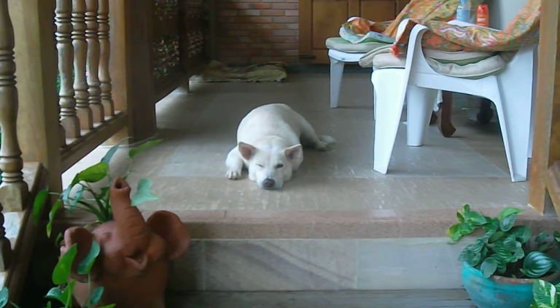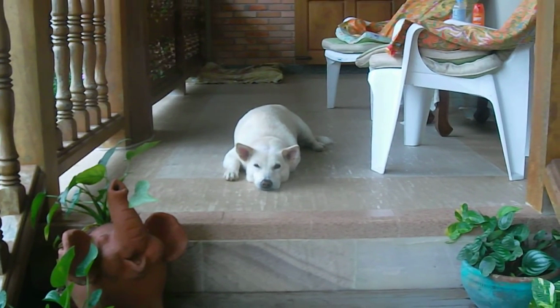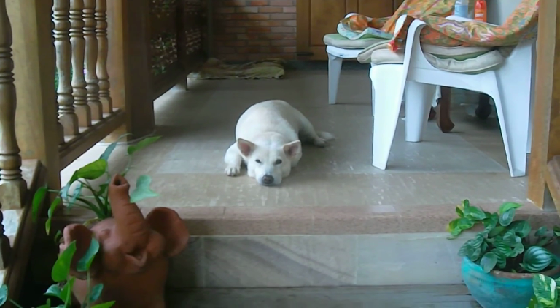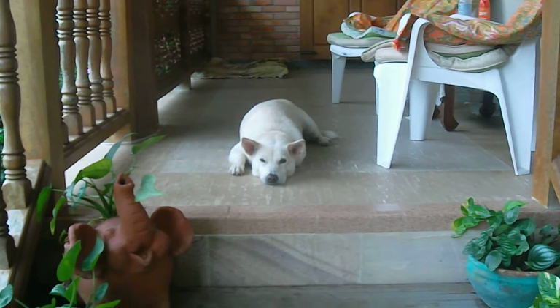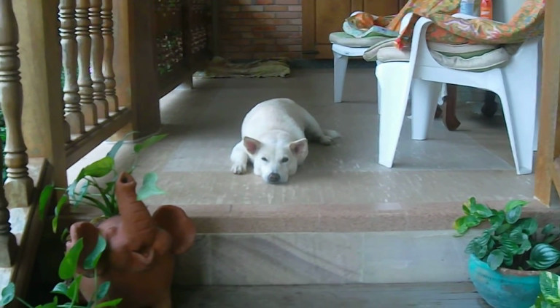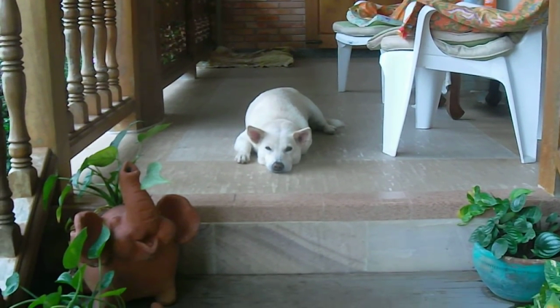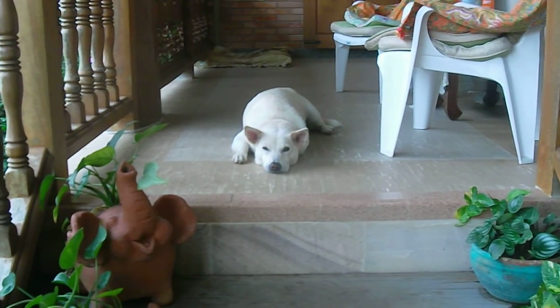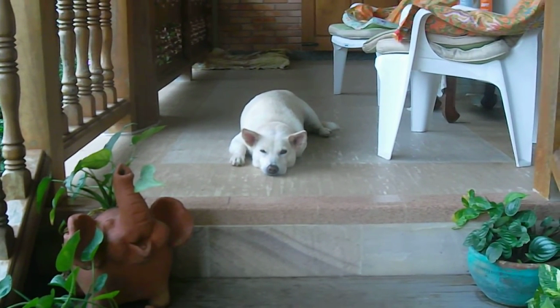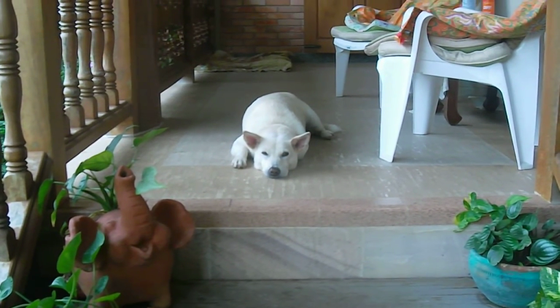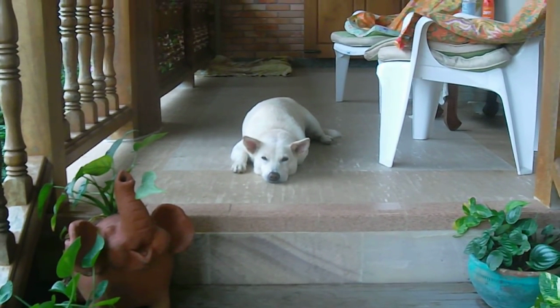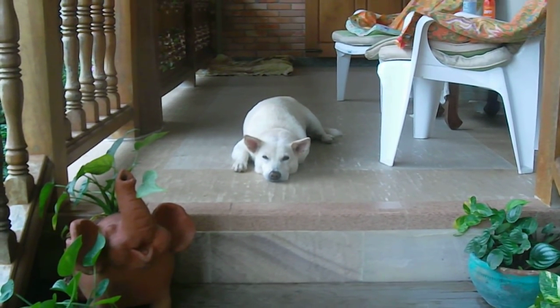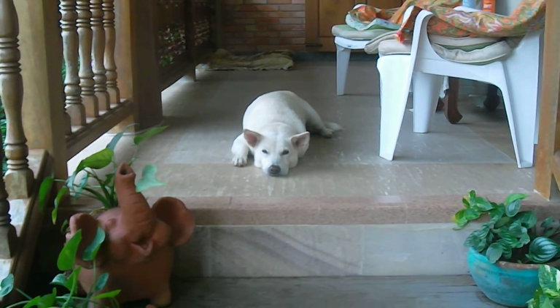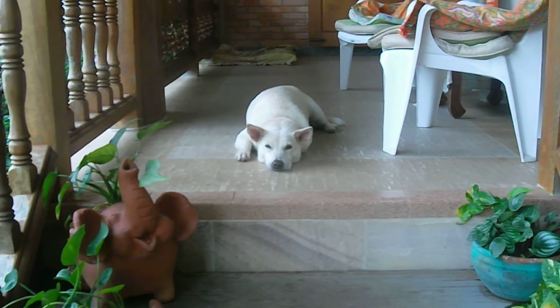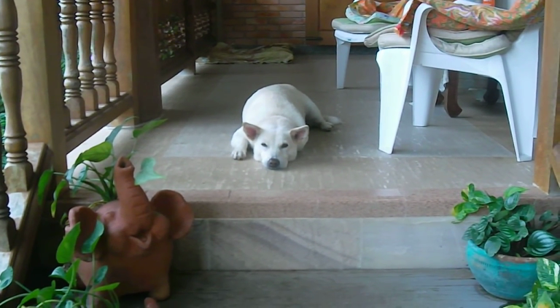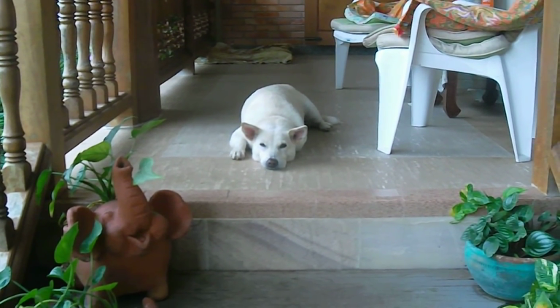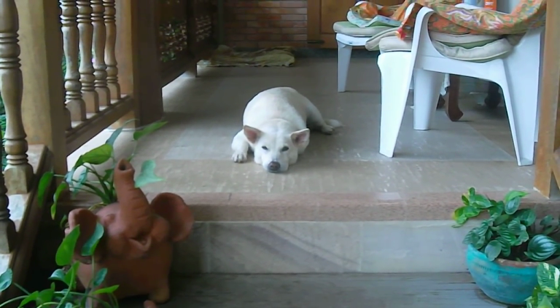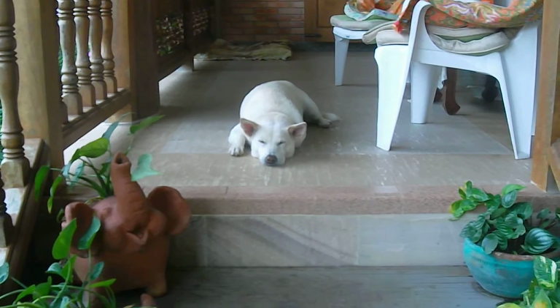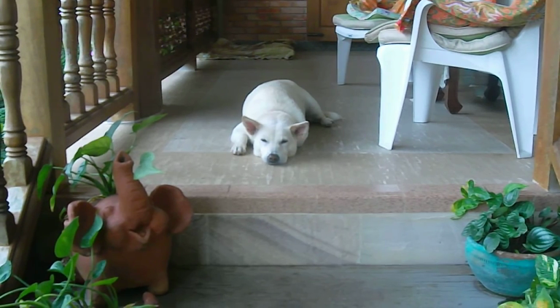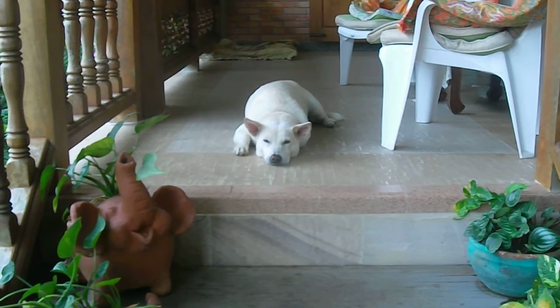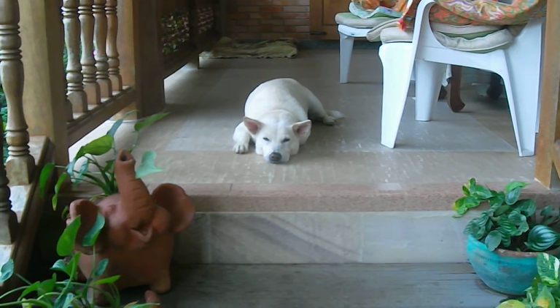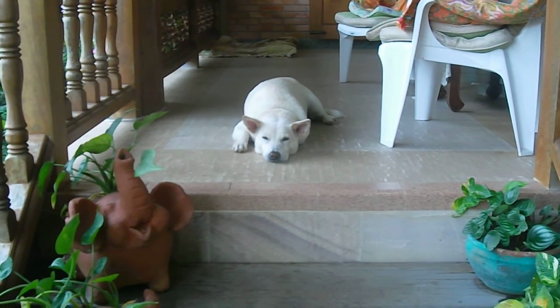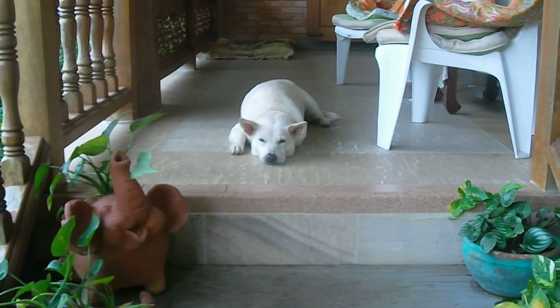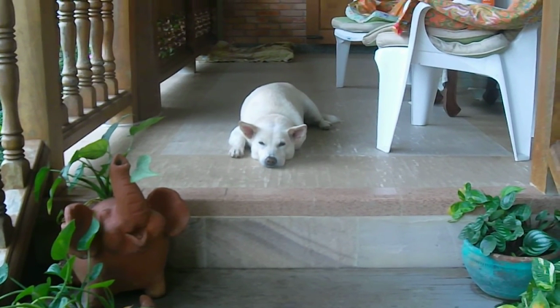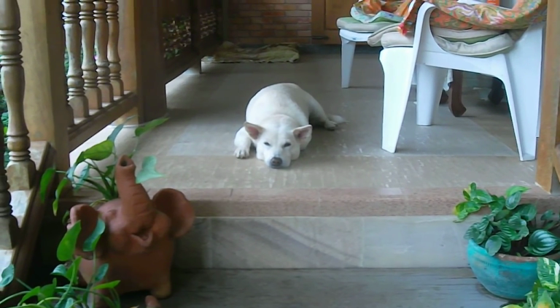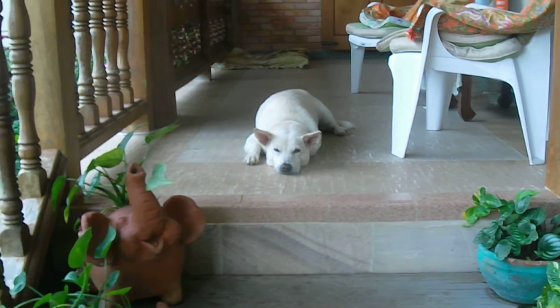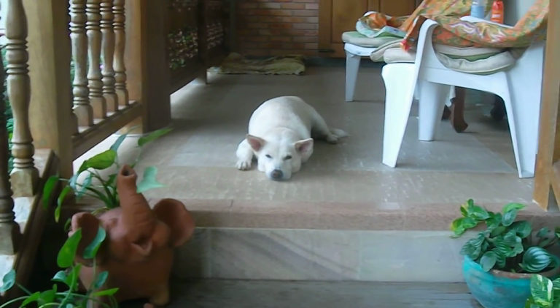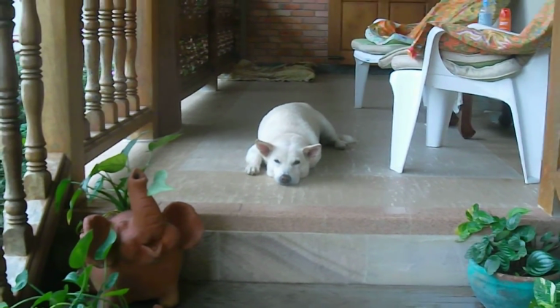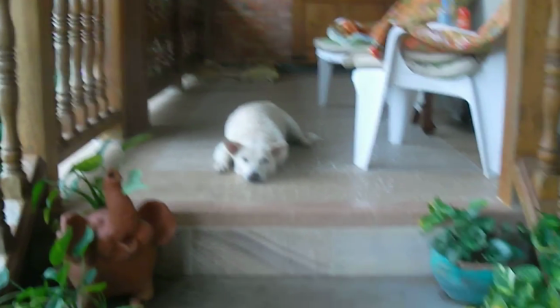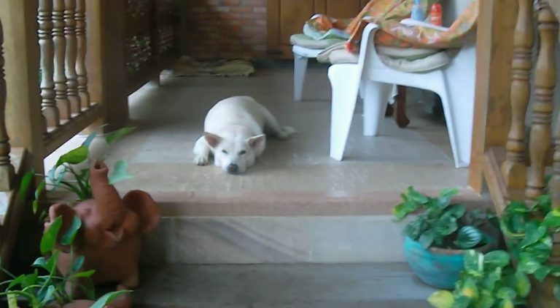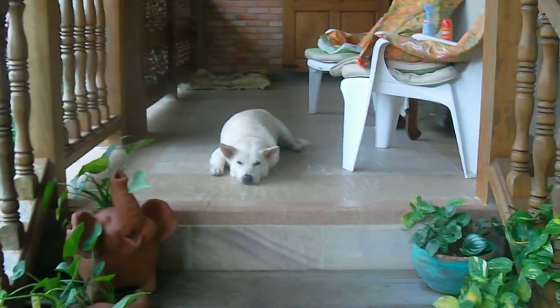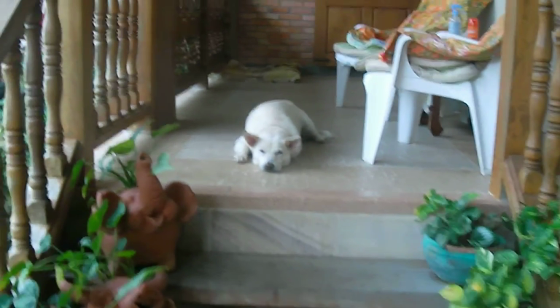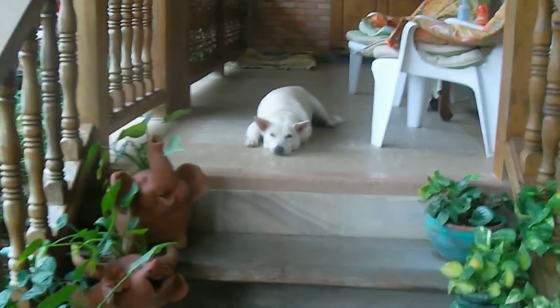The camera stopped as I was getting to the backyard — I ran out of memory. So we're starting again here with Vita at the front yard.